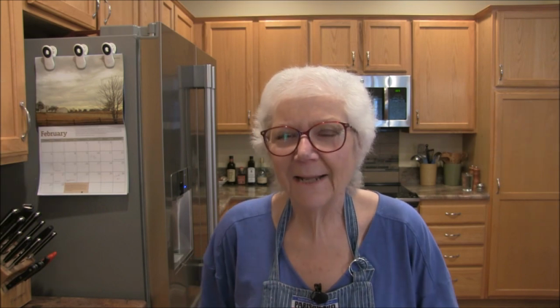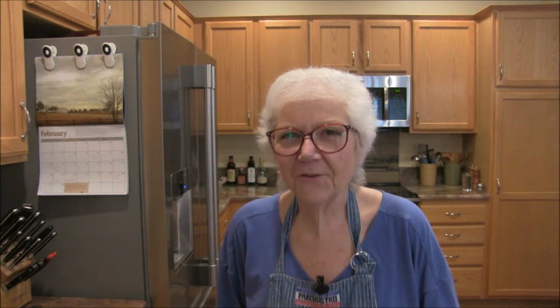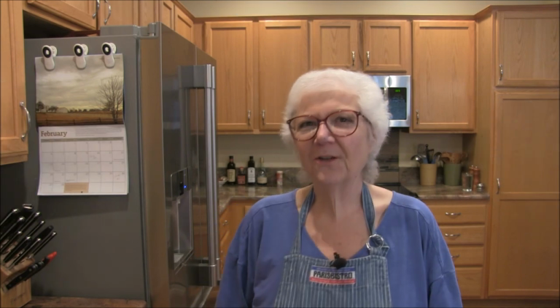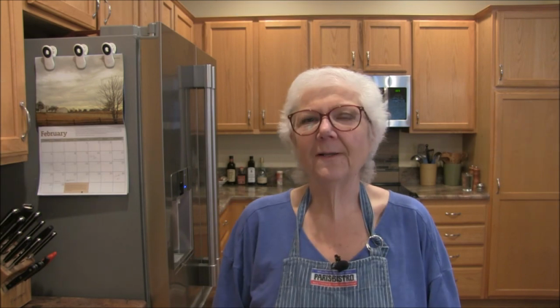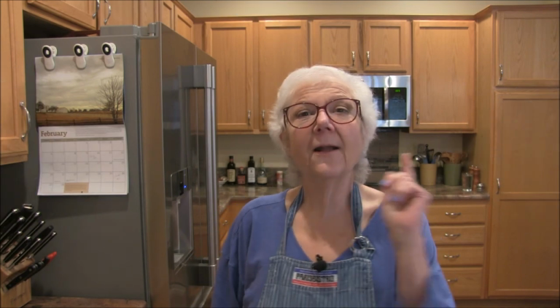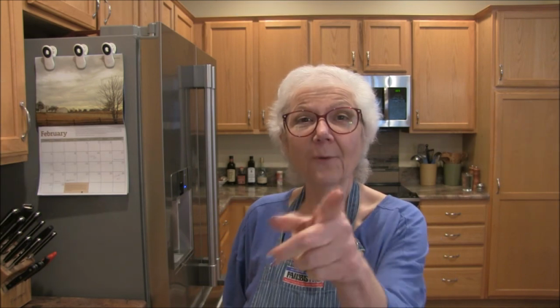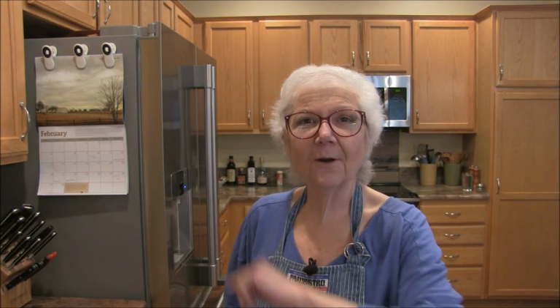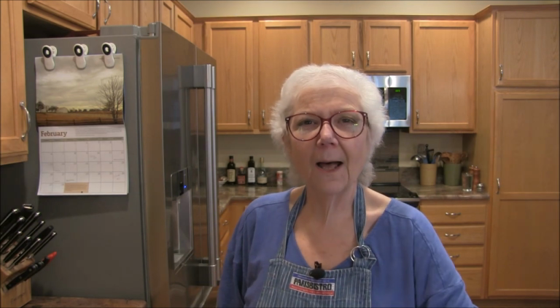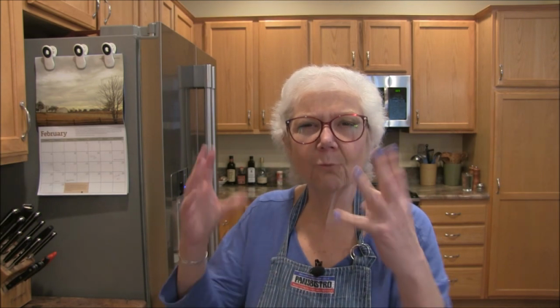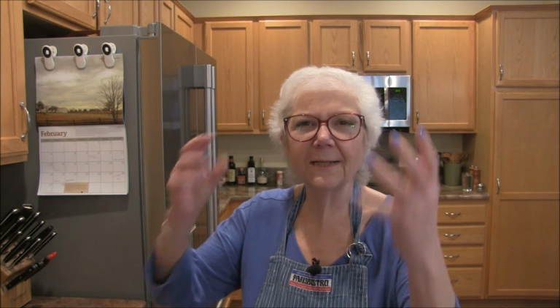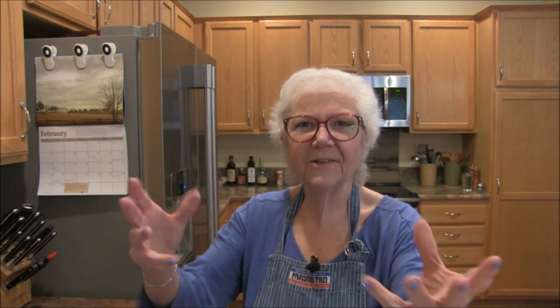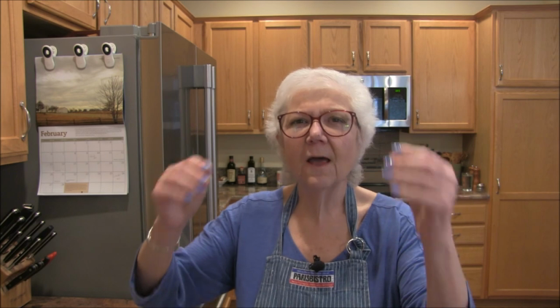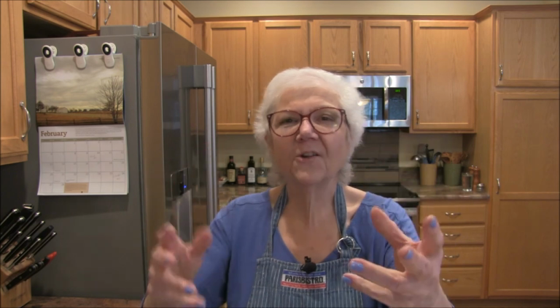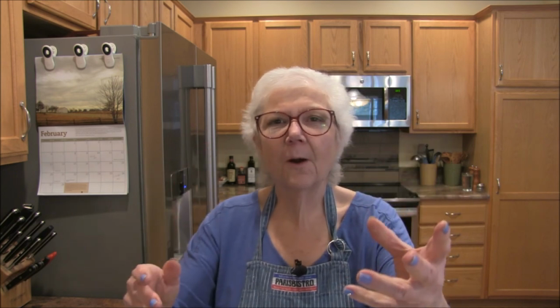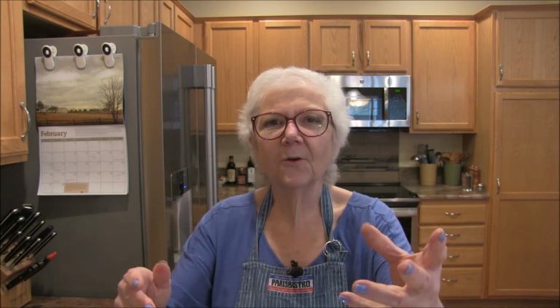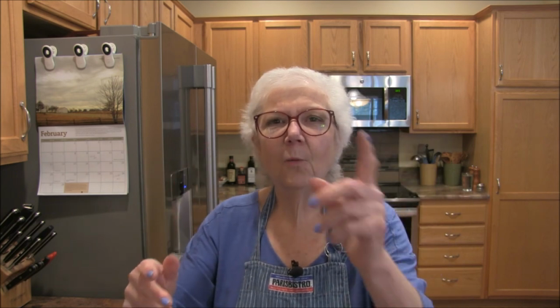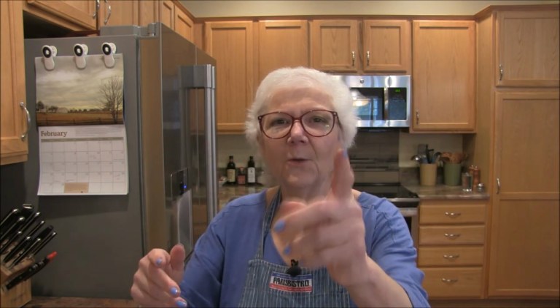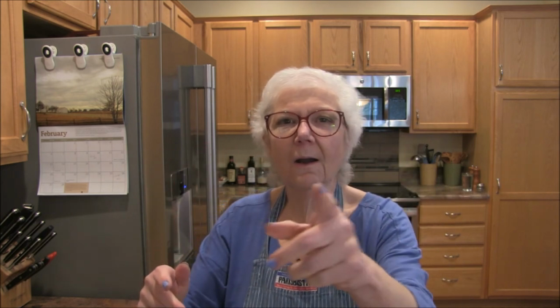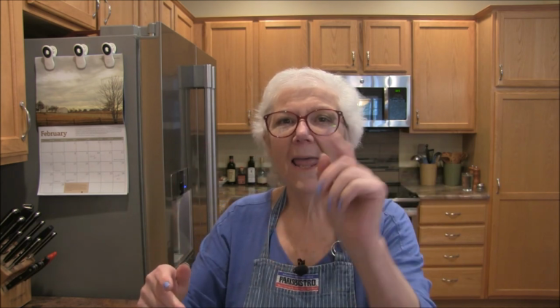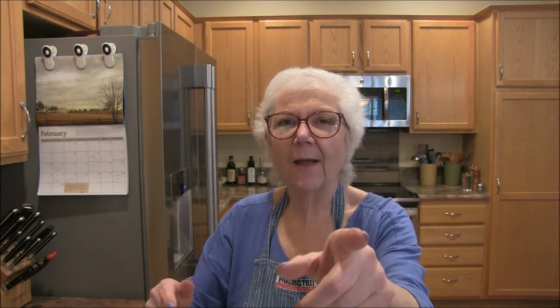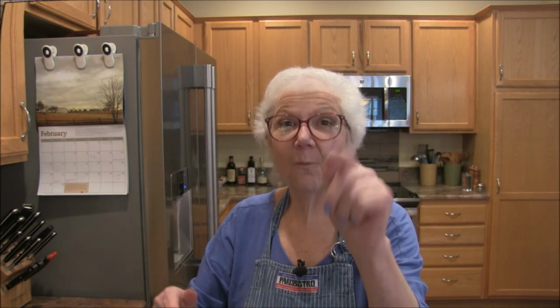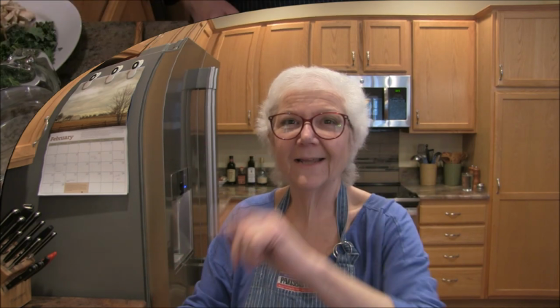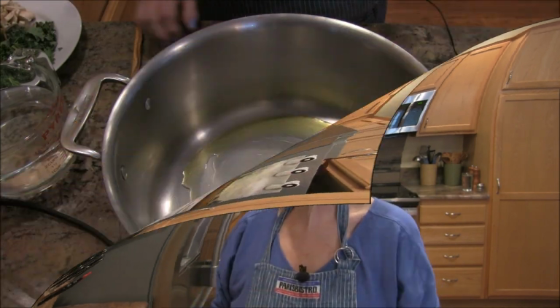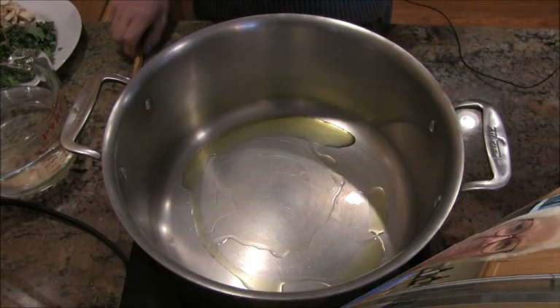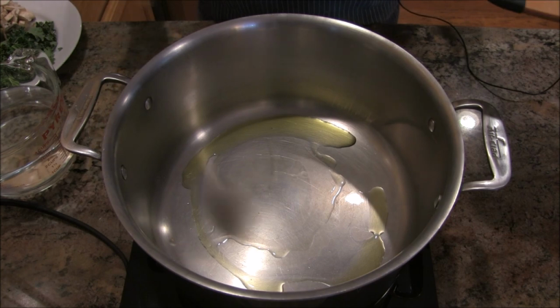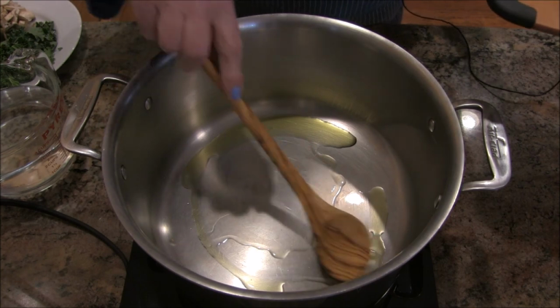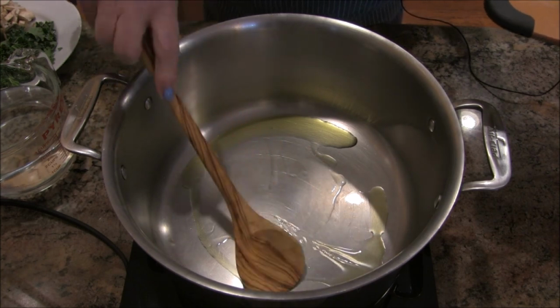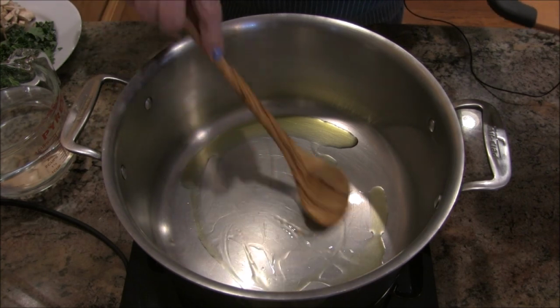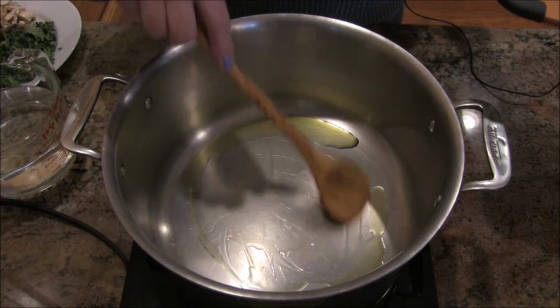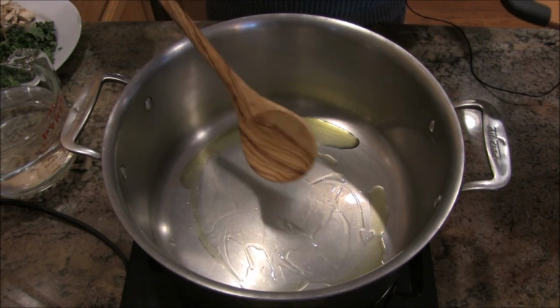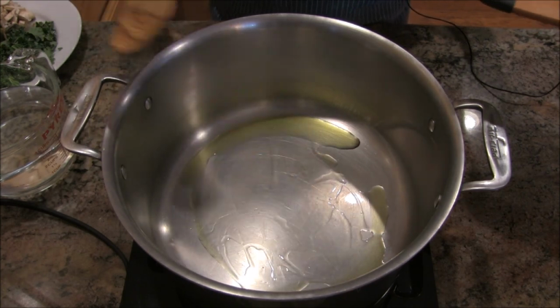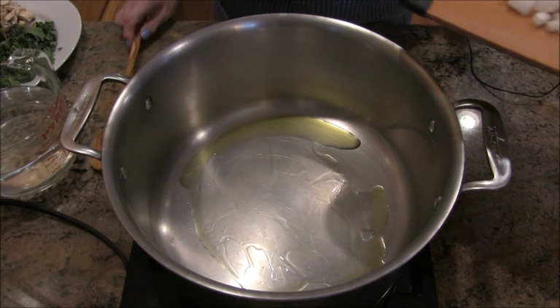This is Jill for today. Are you ready for a pot of really delicious vegetable barley soup? Well, if you are, hang around — we're going to get started. I have some olive oil in here, about a tablespoon.